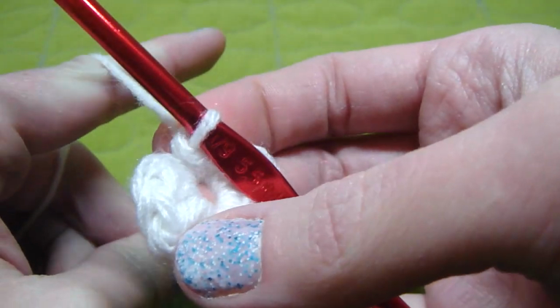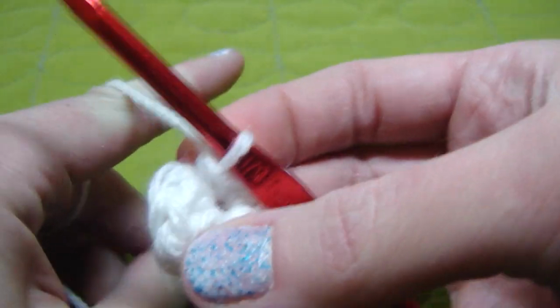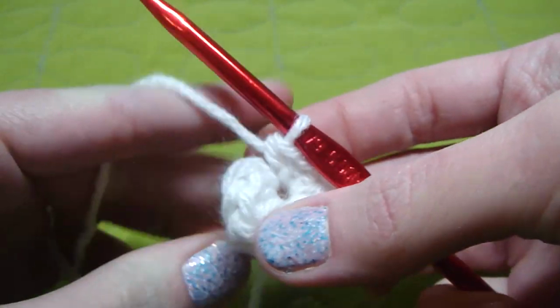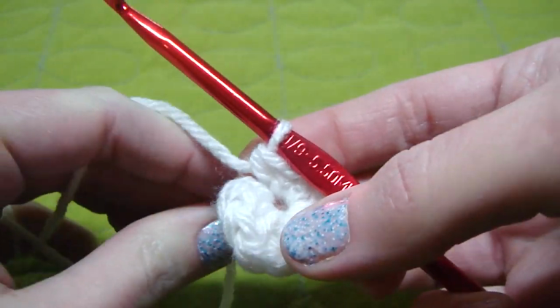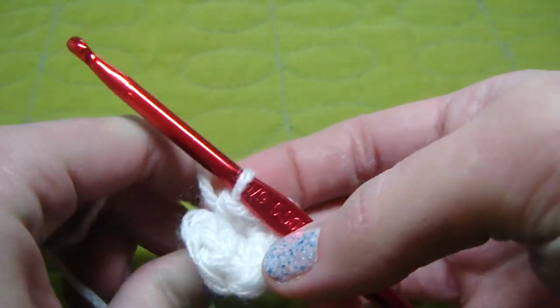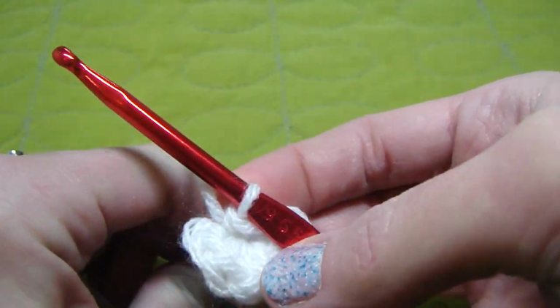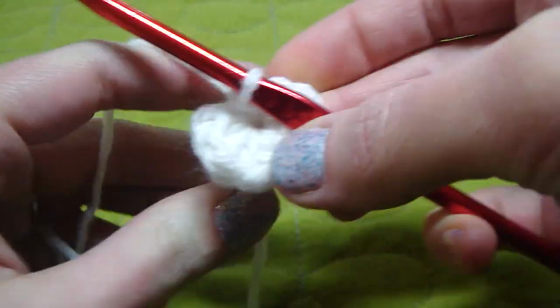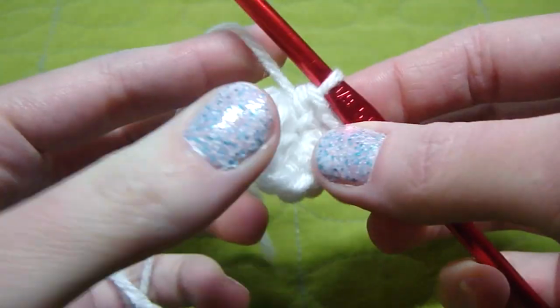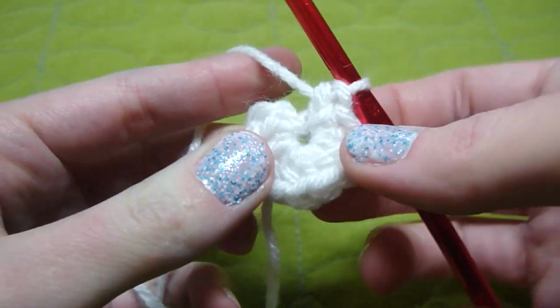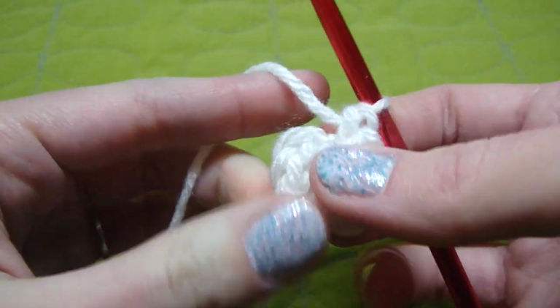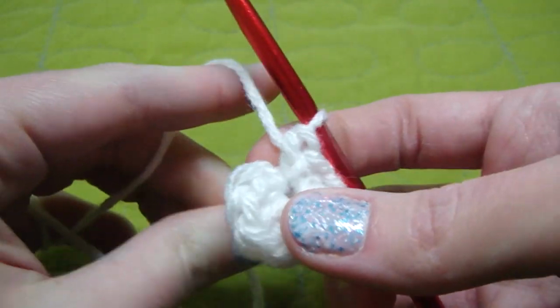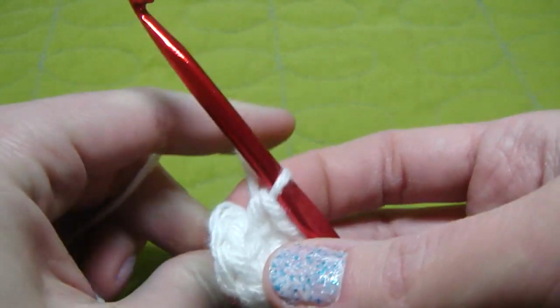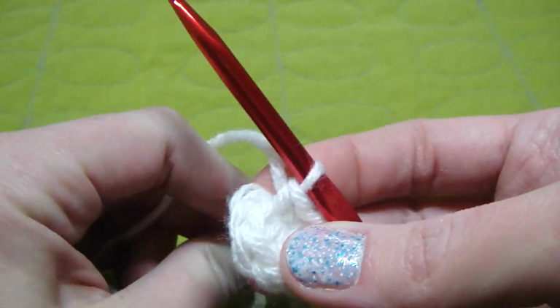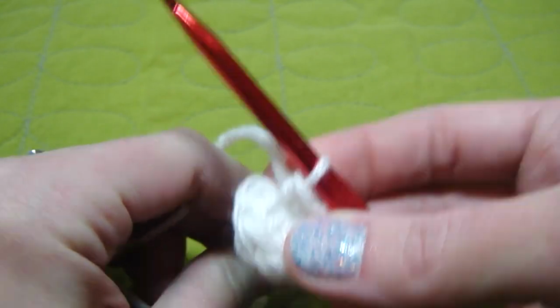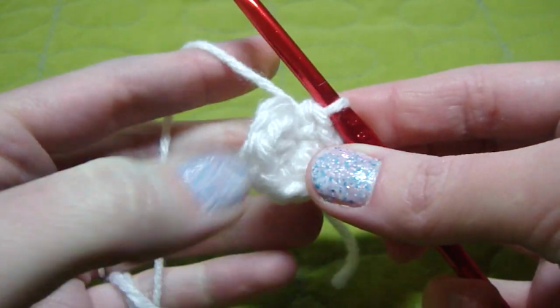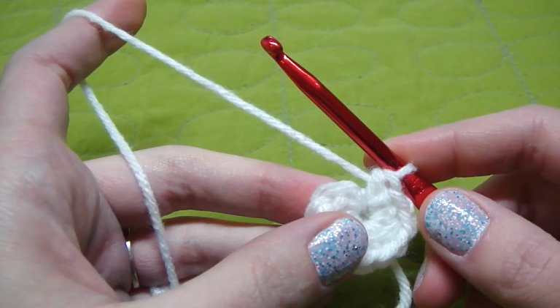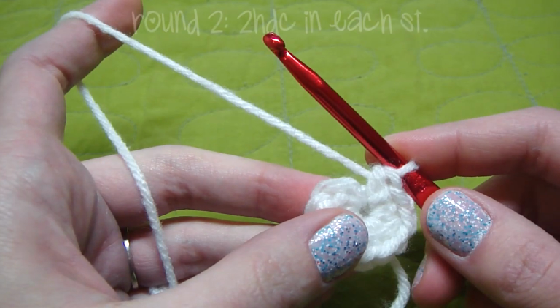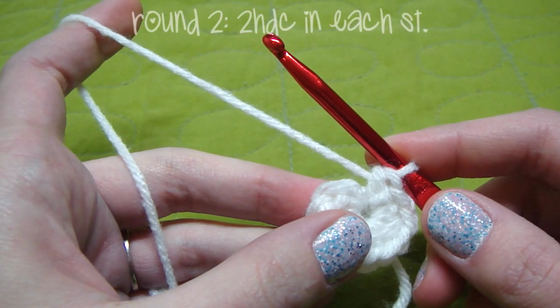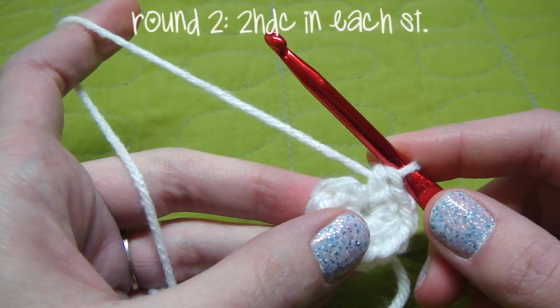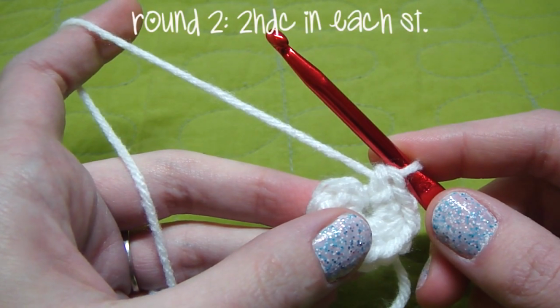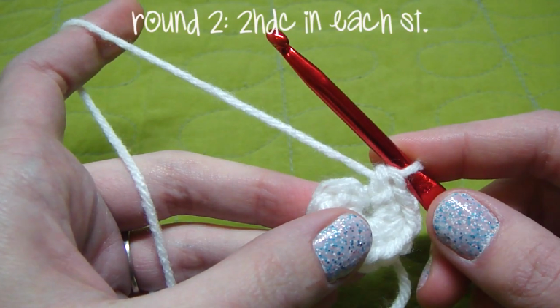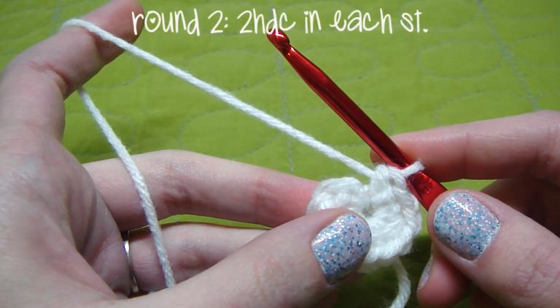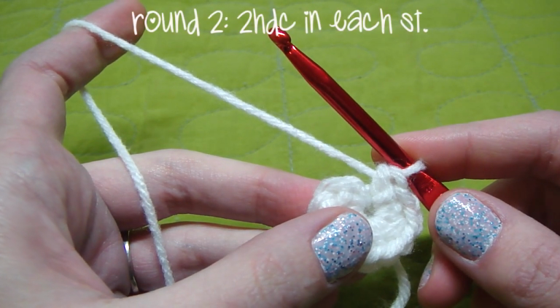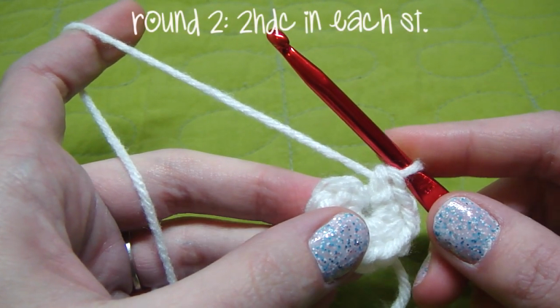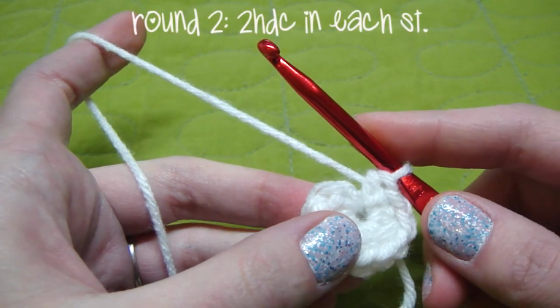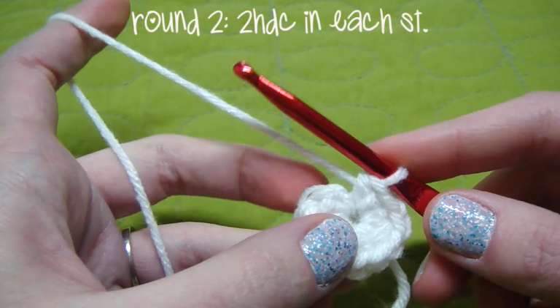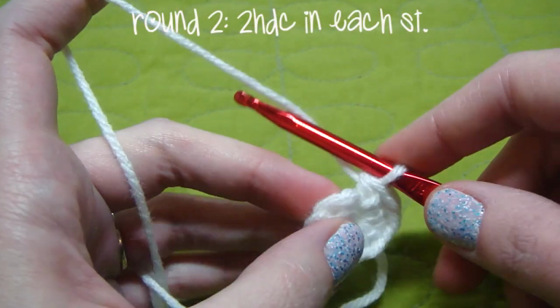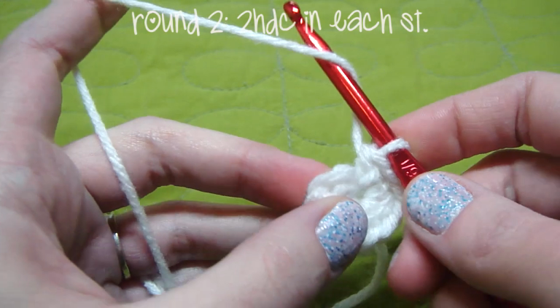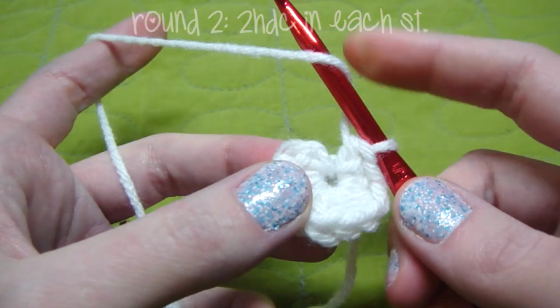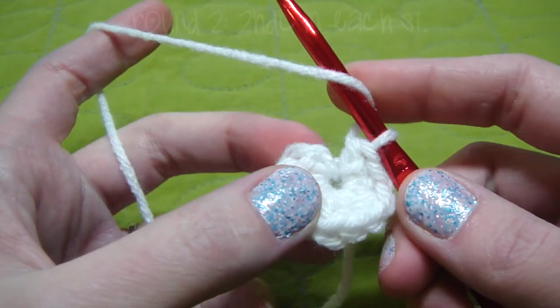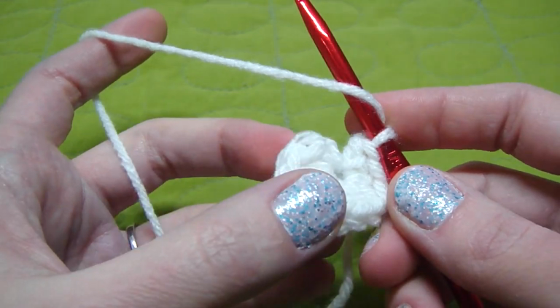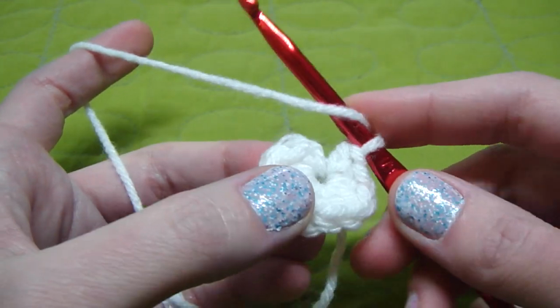I'm just going to tighten it by the tail. Round 2, we need 2 half double crochet in each stitch, so we're going to increase to 20.